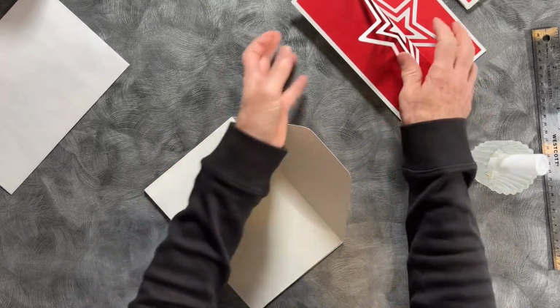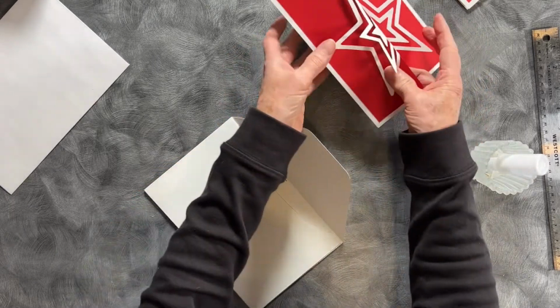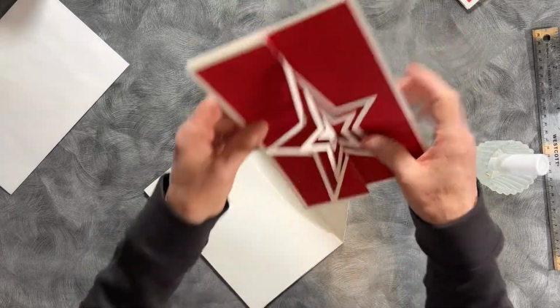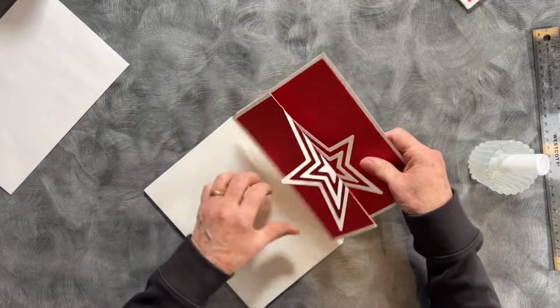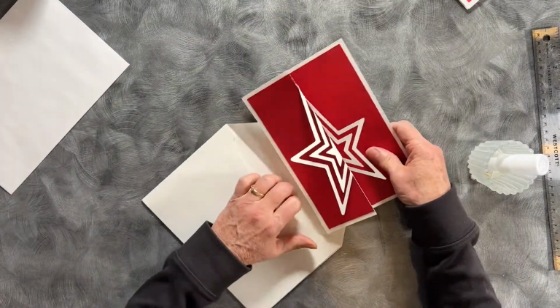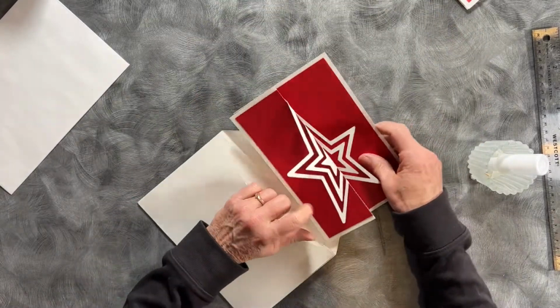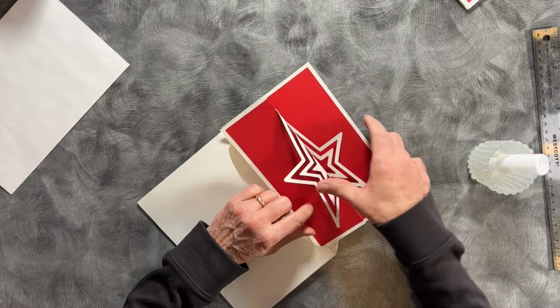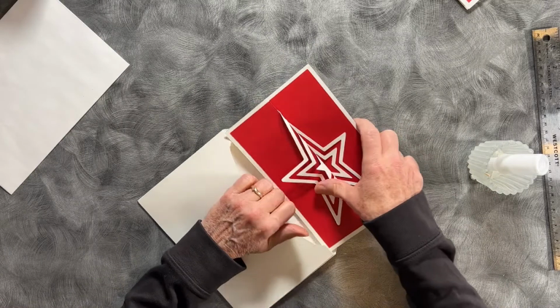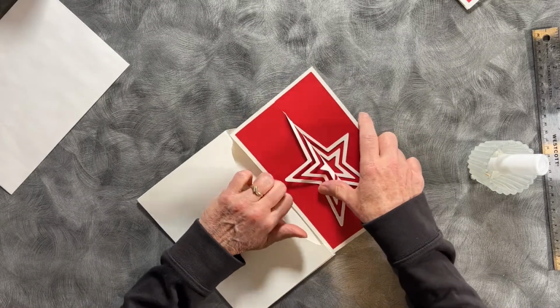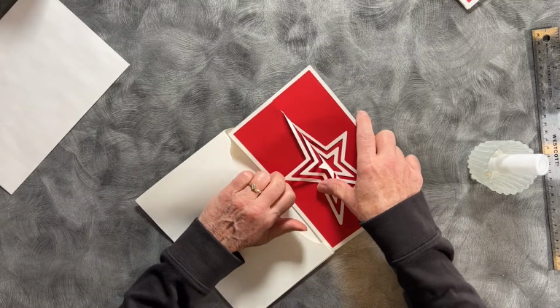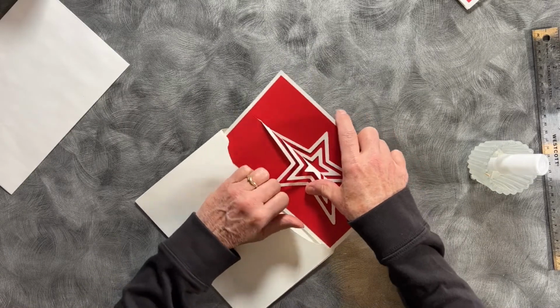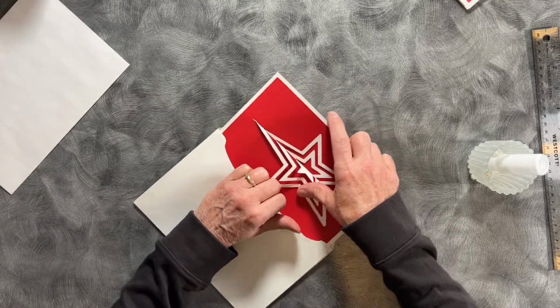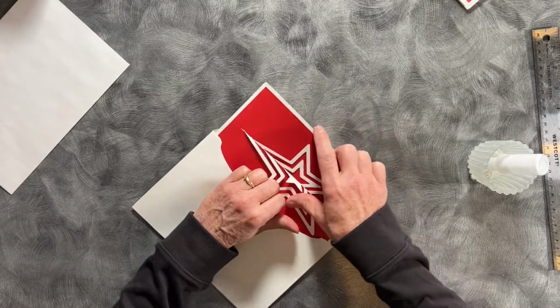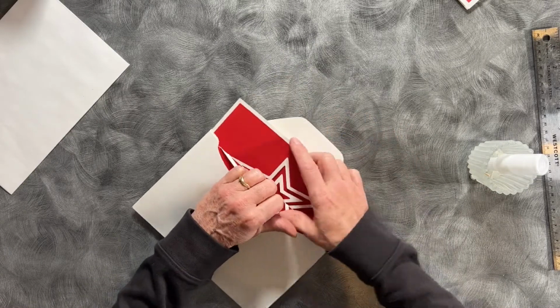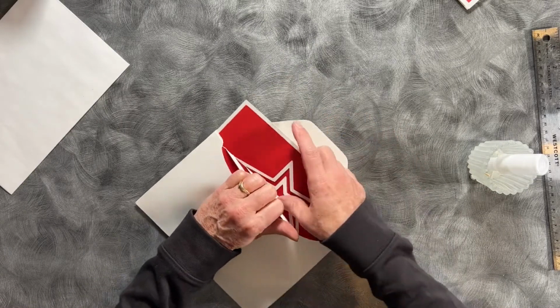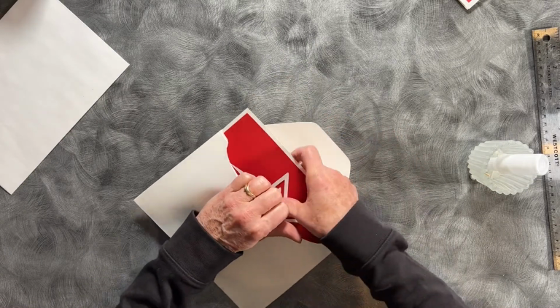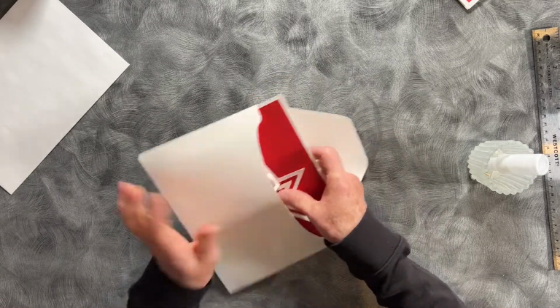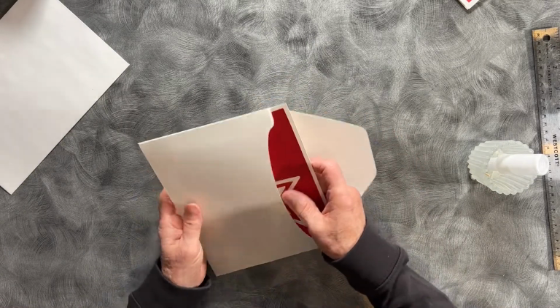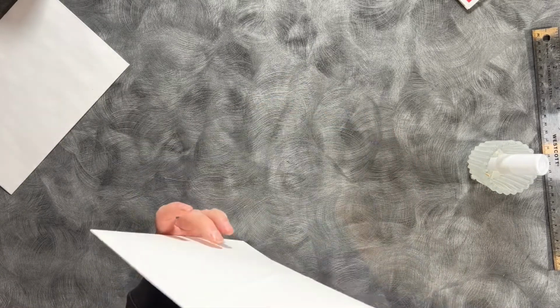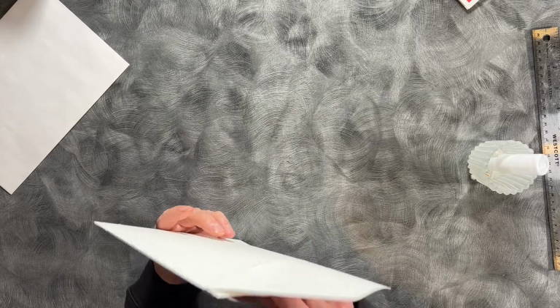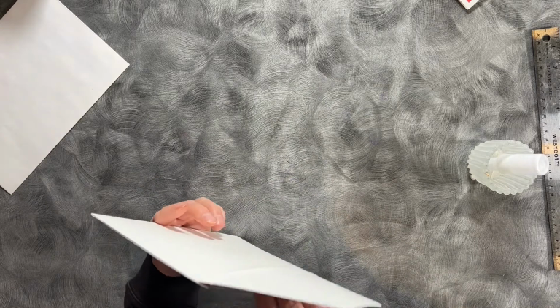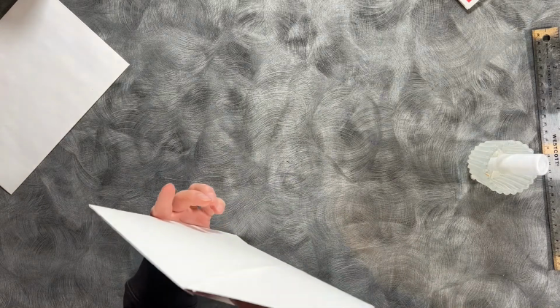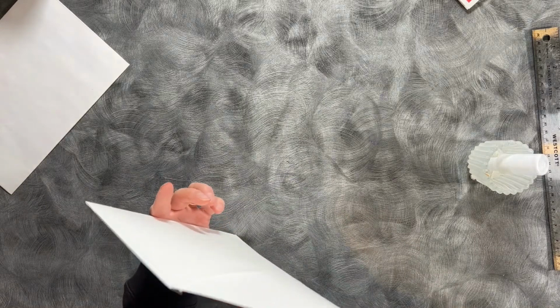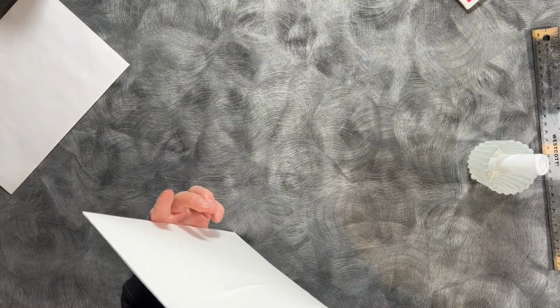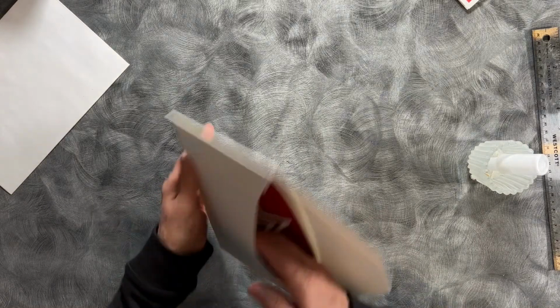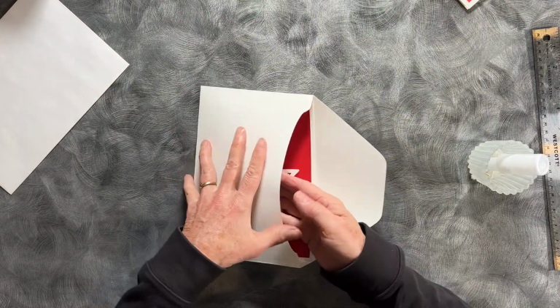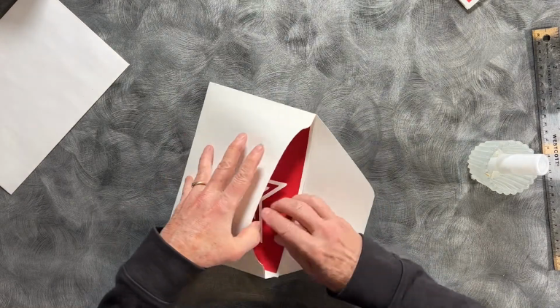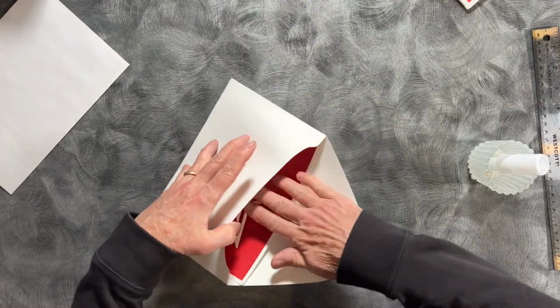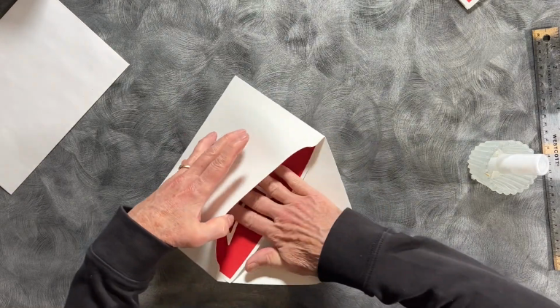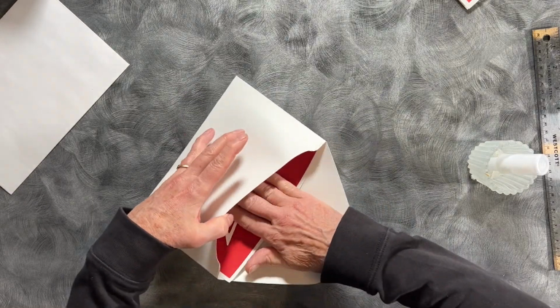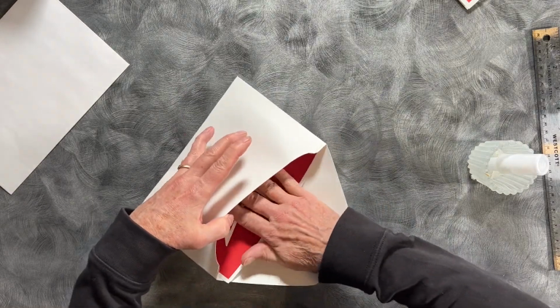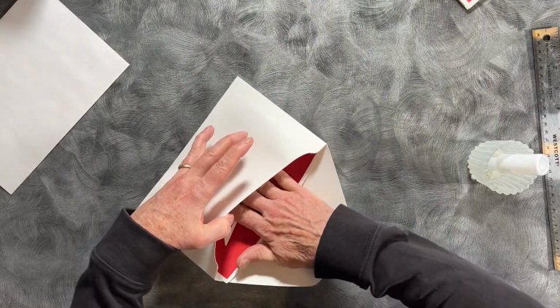And now we have an envelope that fits this card perfectly.